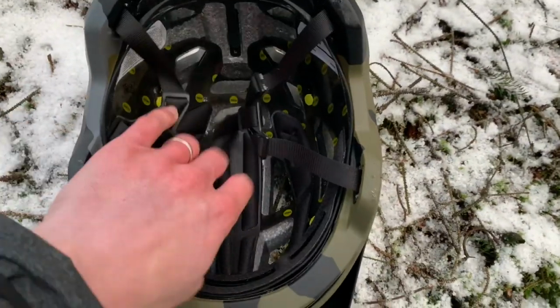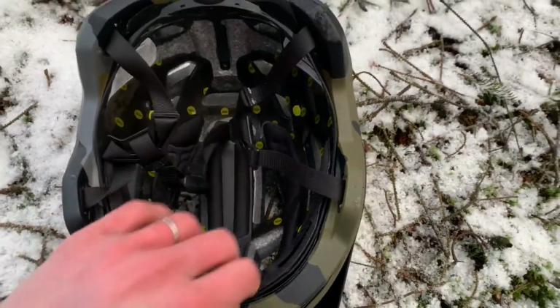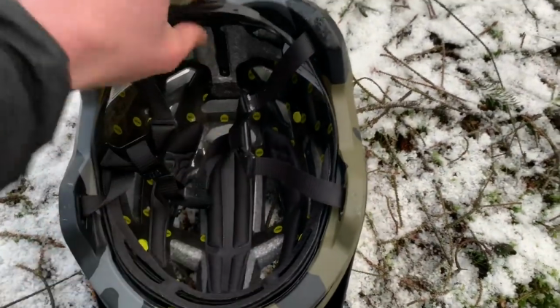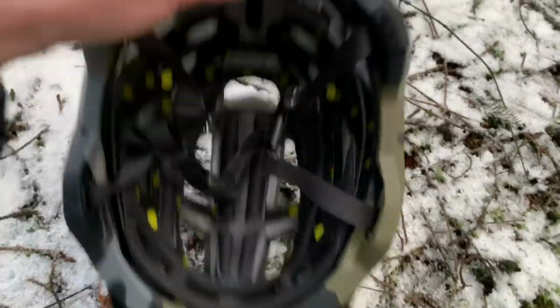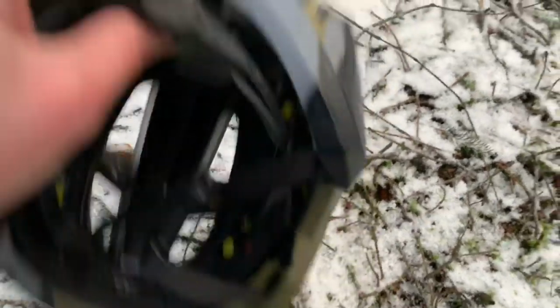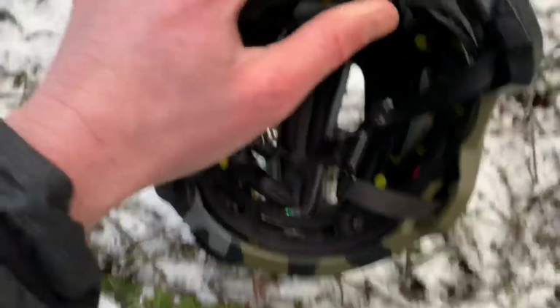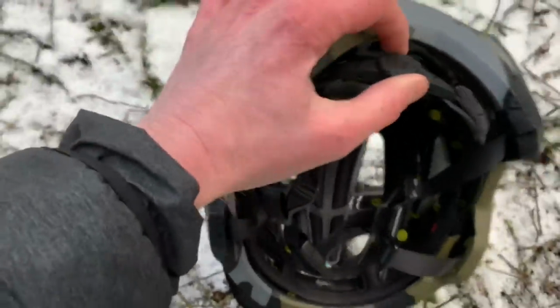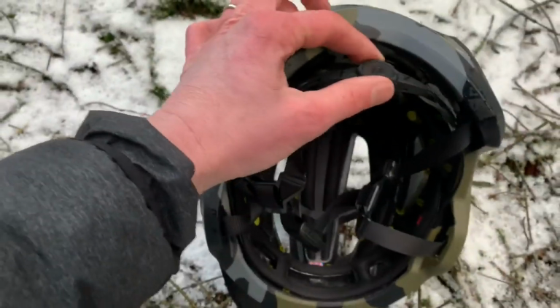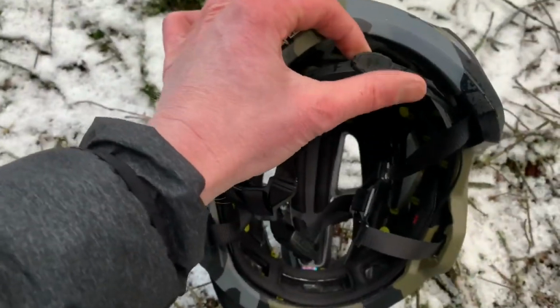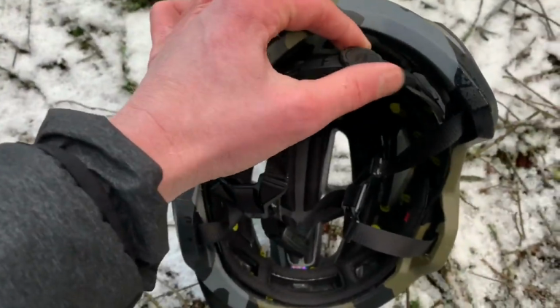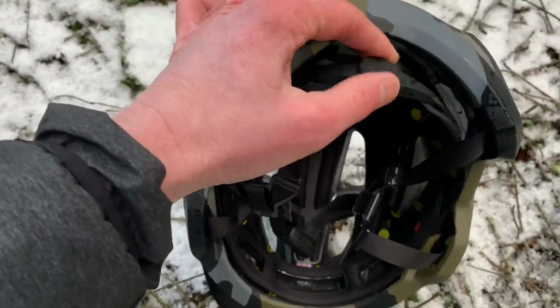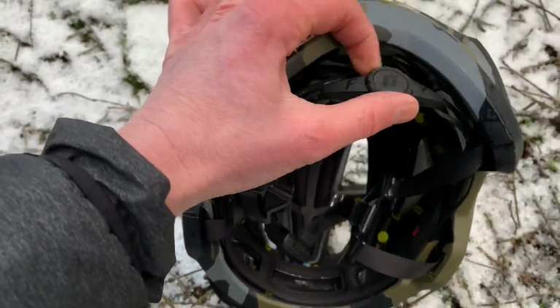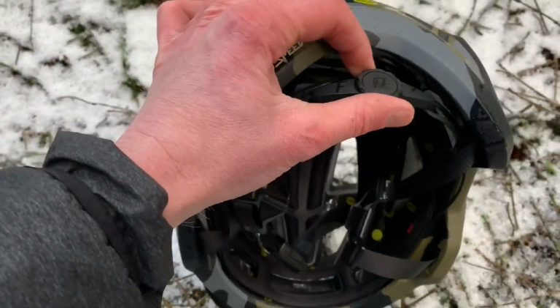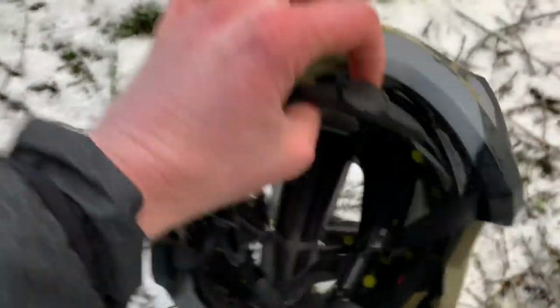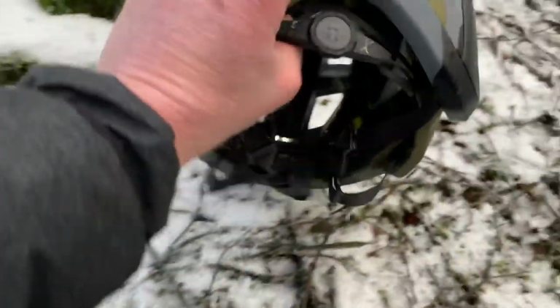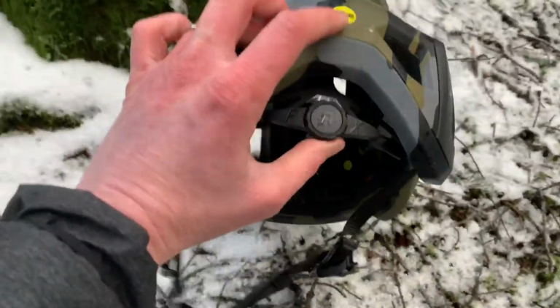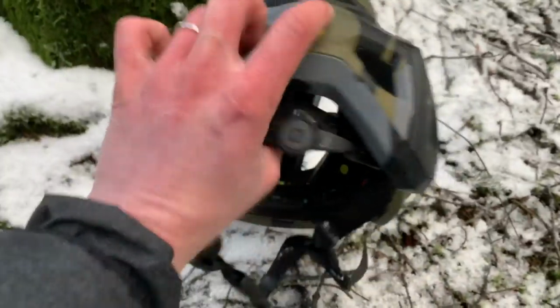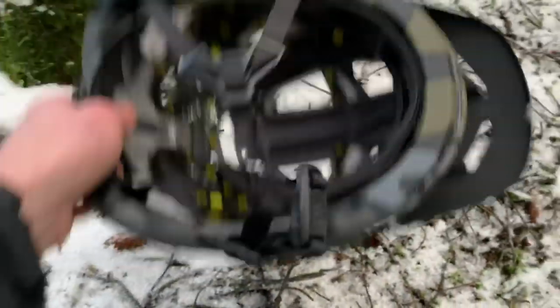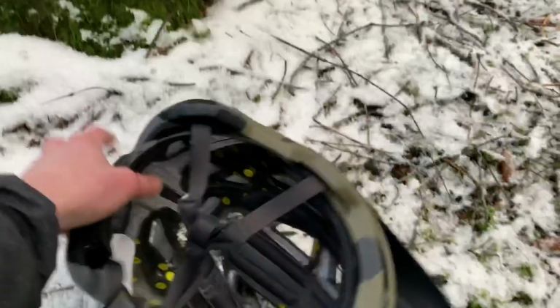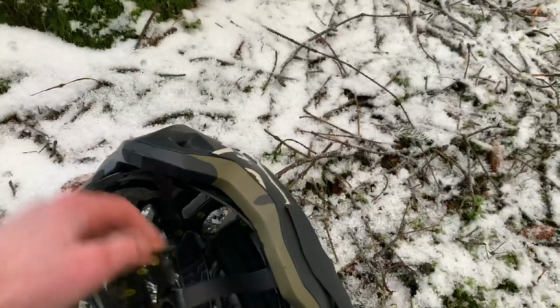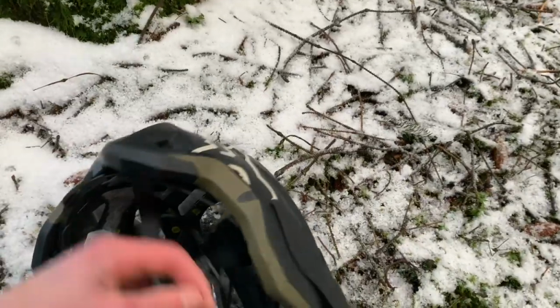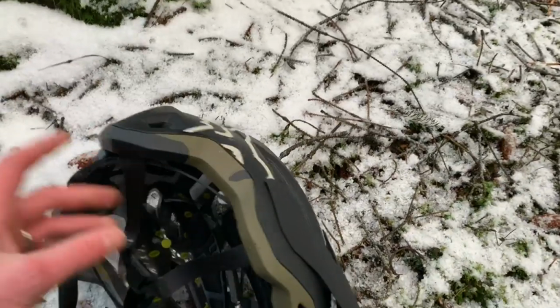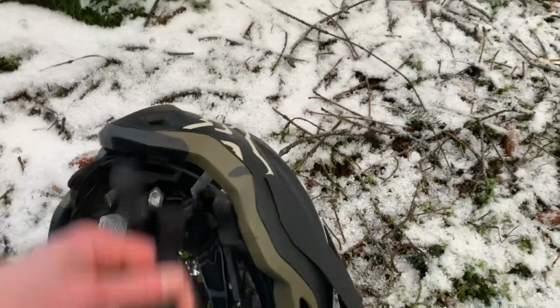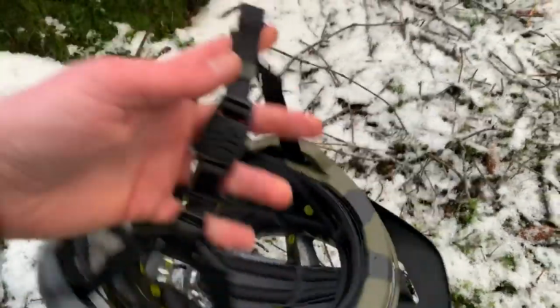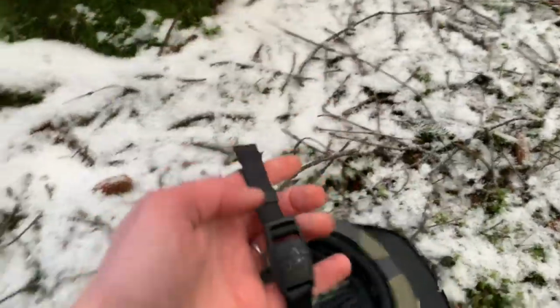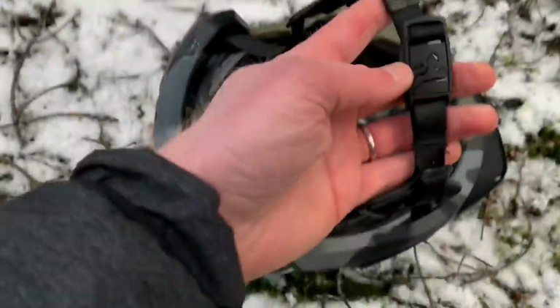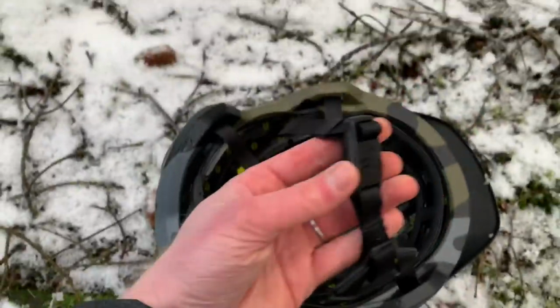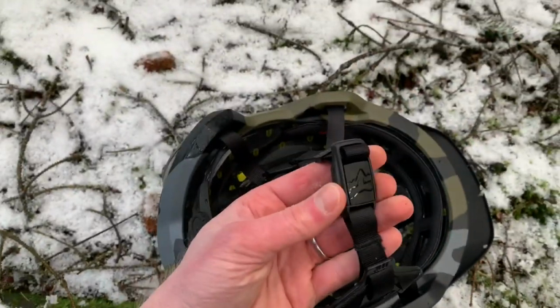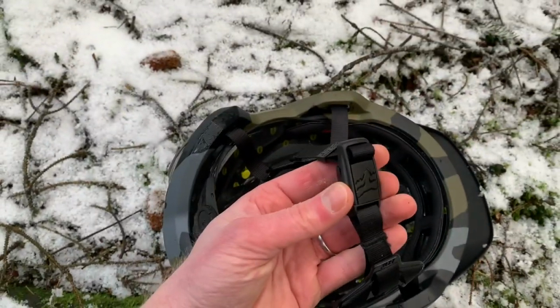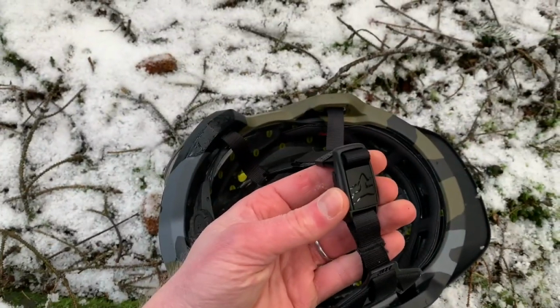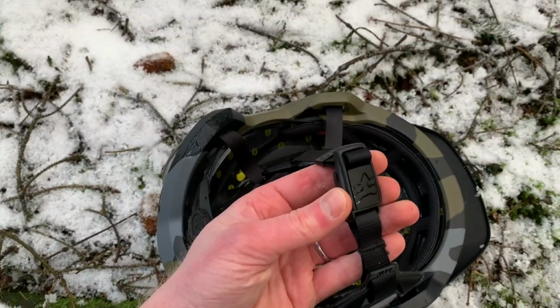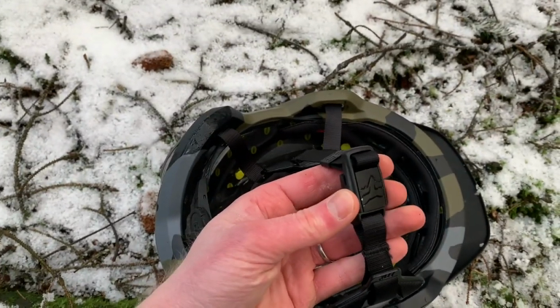It's got a 360-degree retention system which is super easy to use, and talking of super easy to use, it also has a Fidlock closure on the strap.